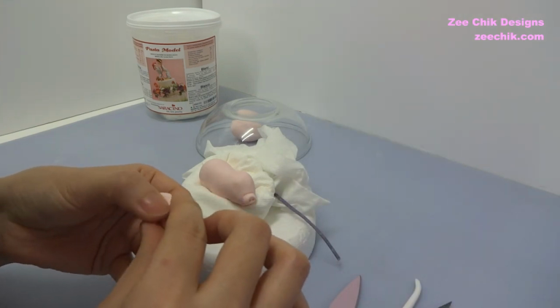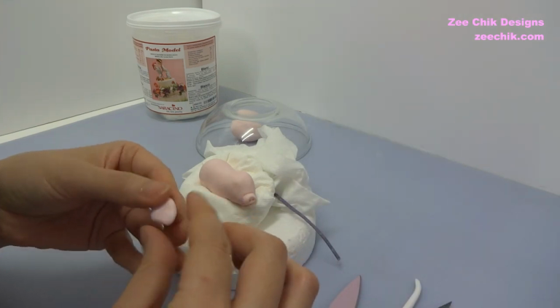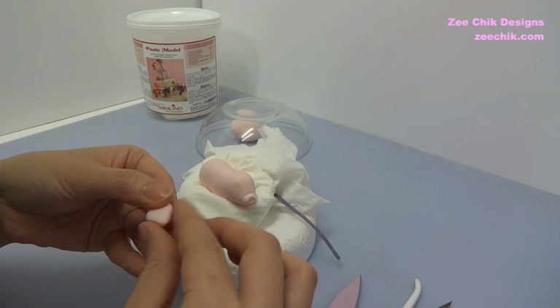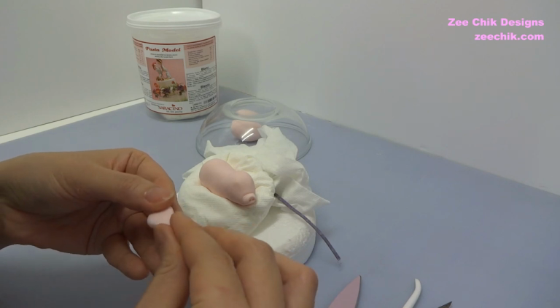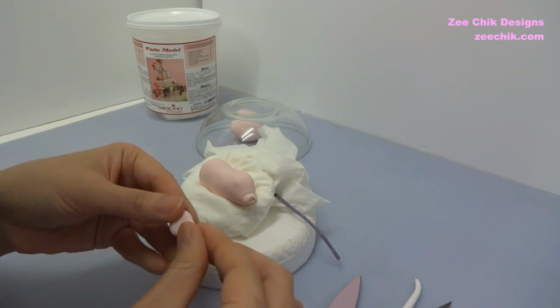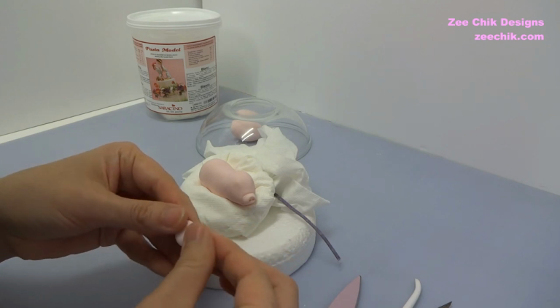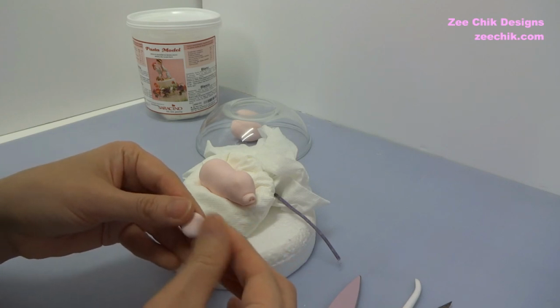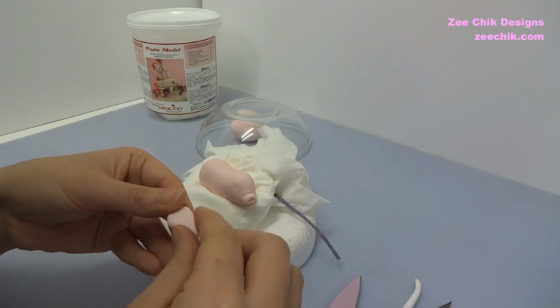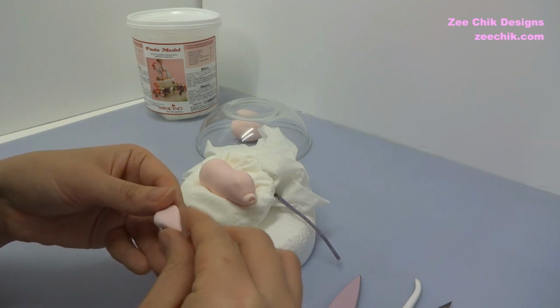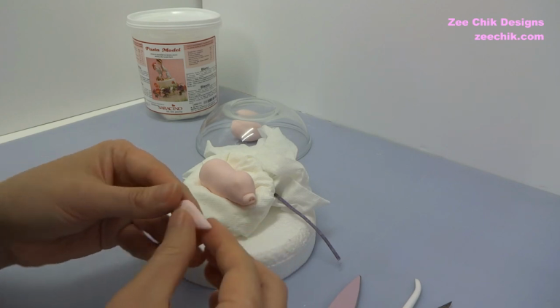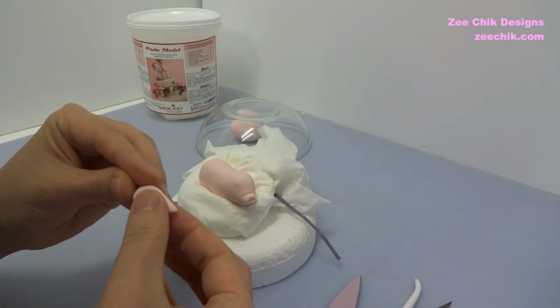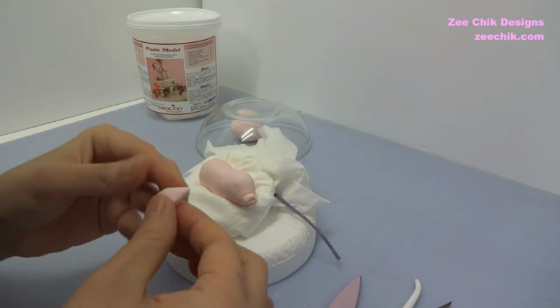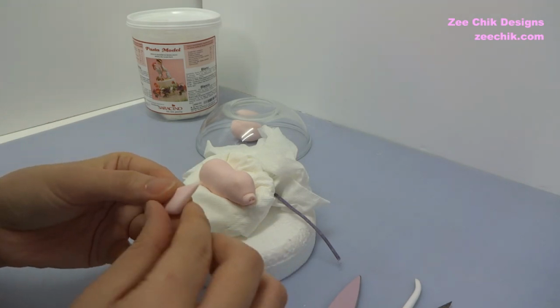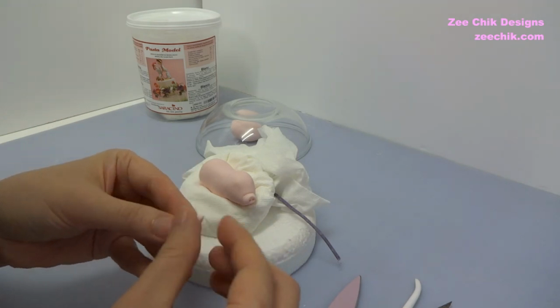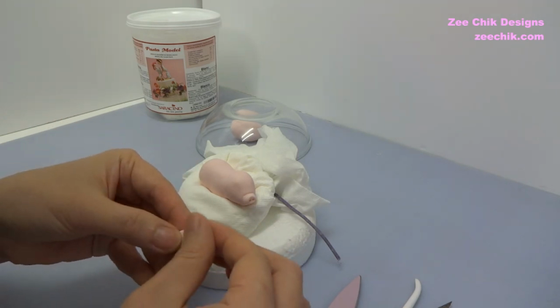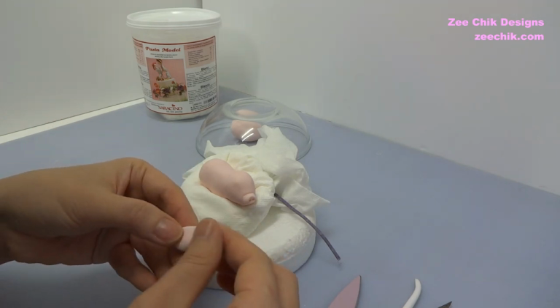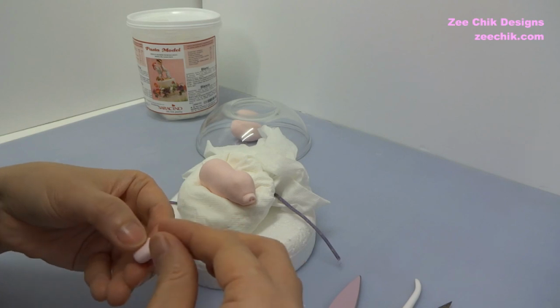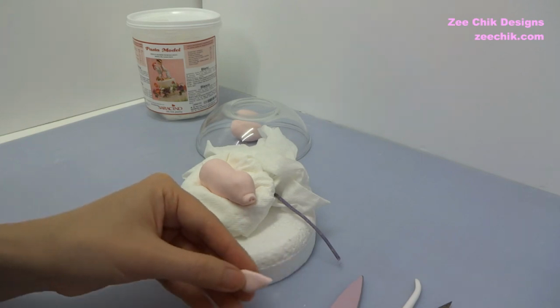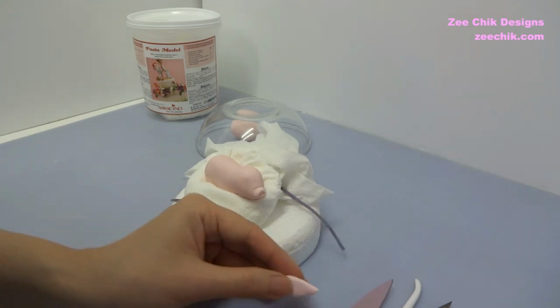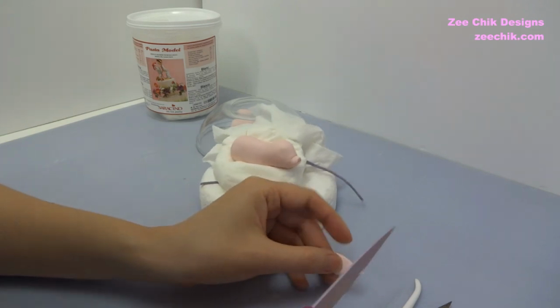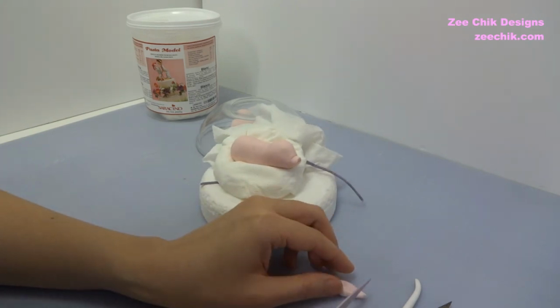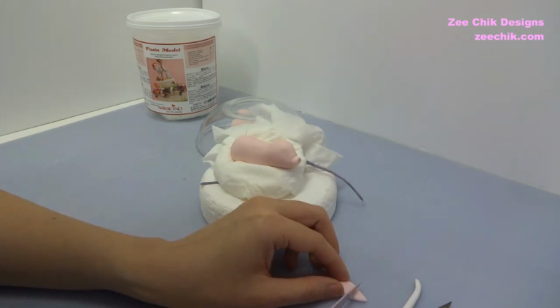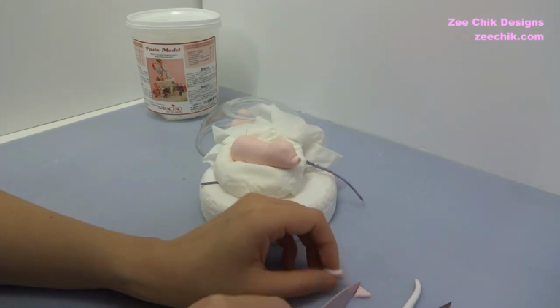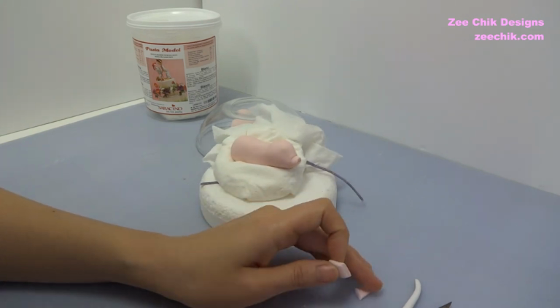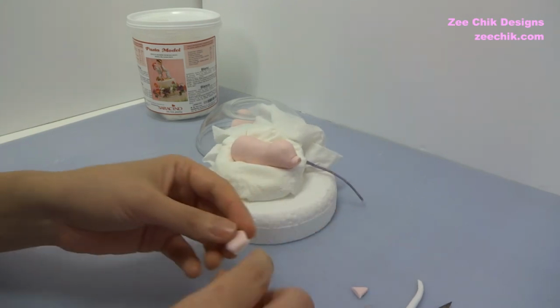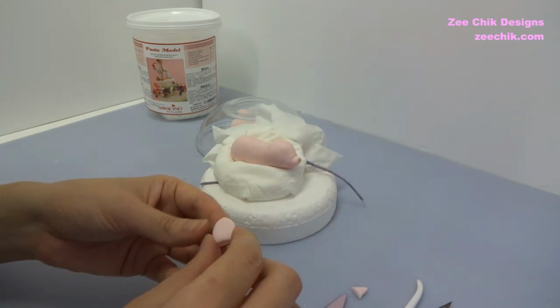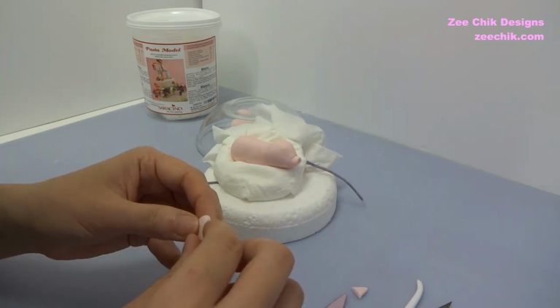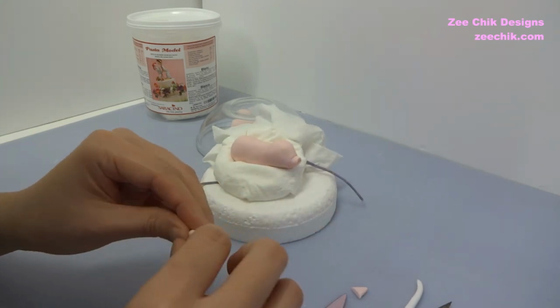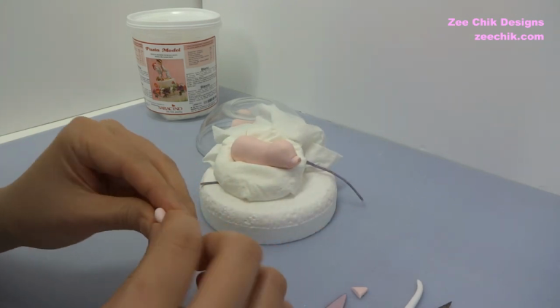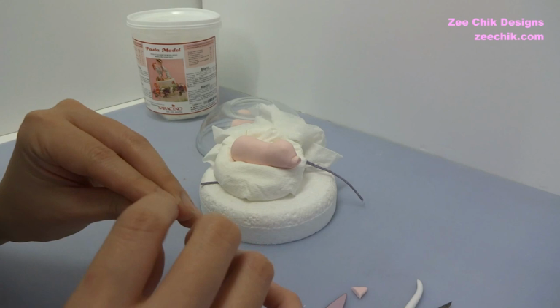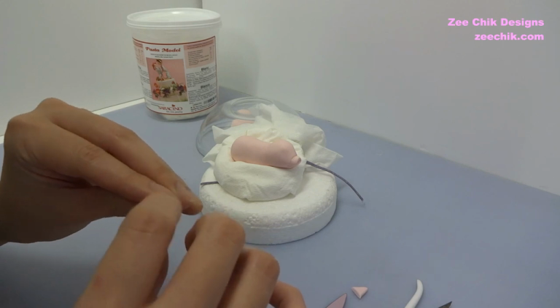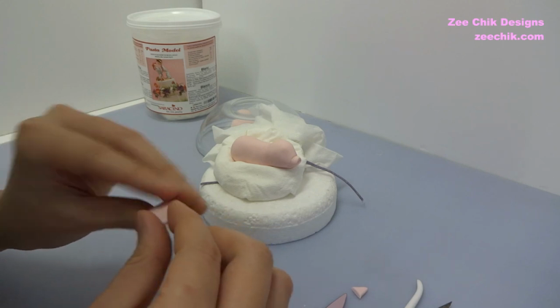Use some paste, roll out a ball and then shape it into a triangle, cut it into shape and stick it on with water — those are the ears for the little pig.